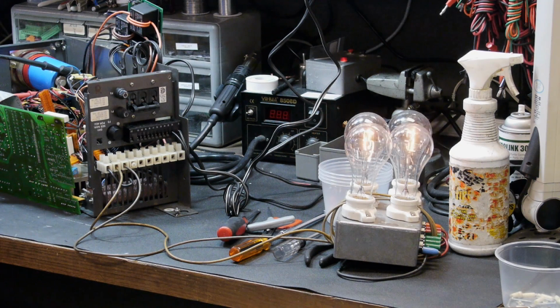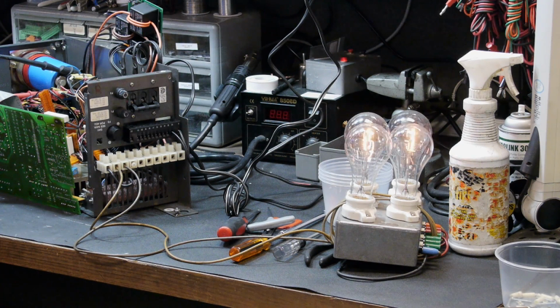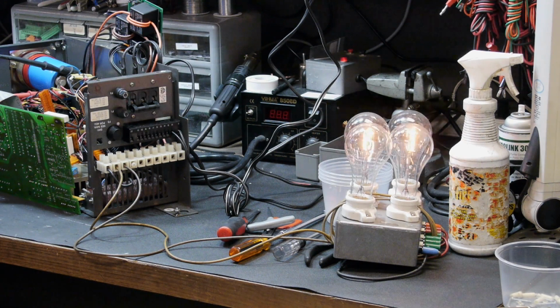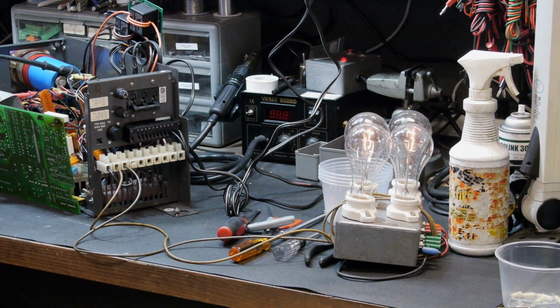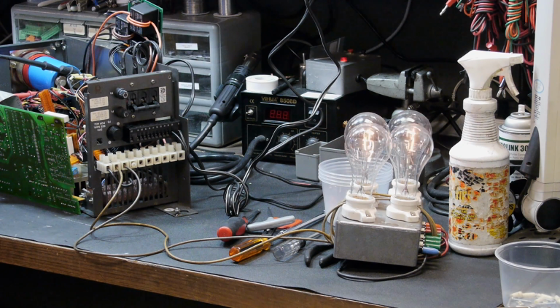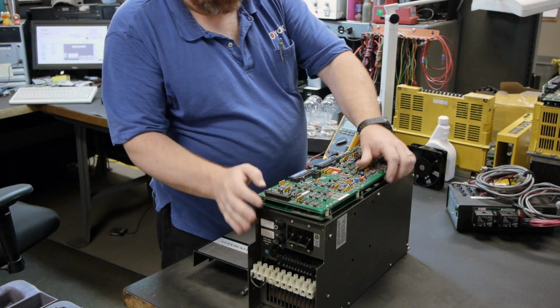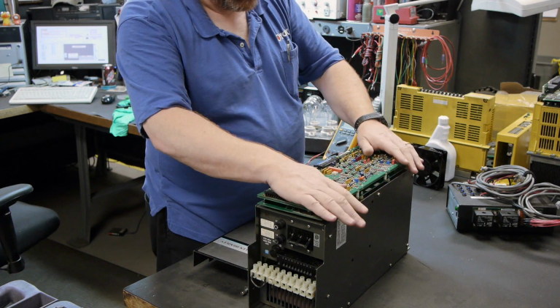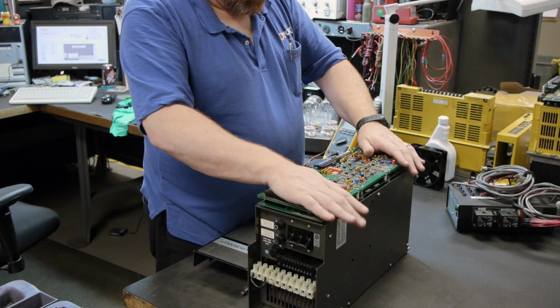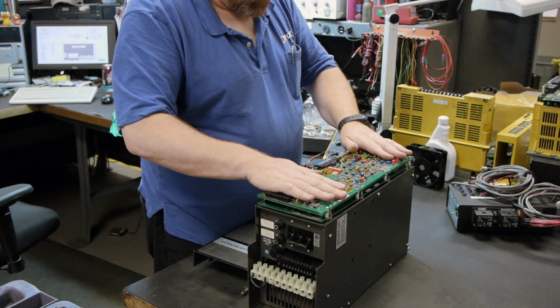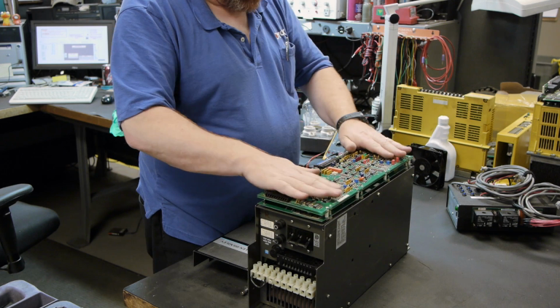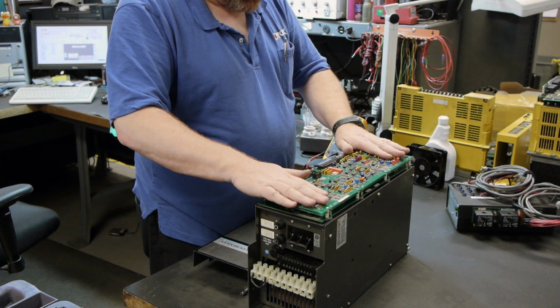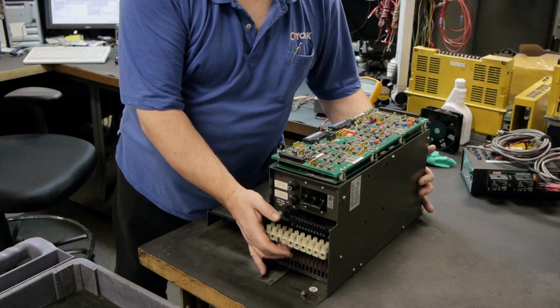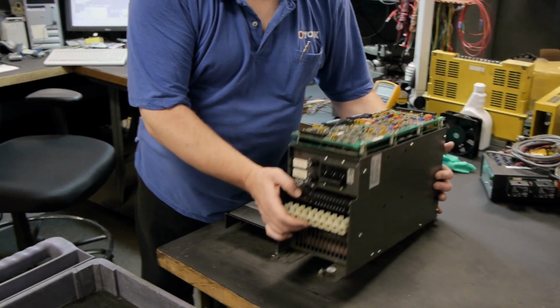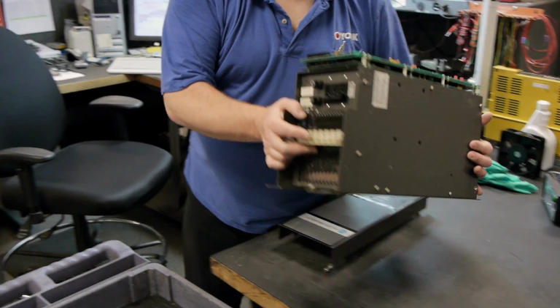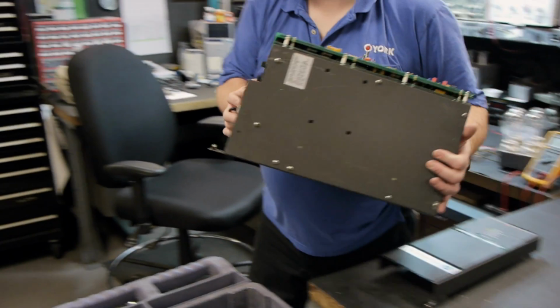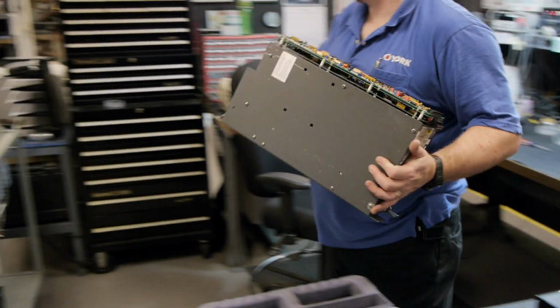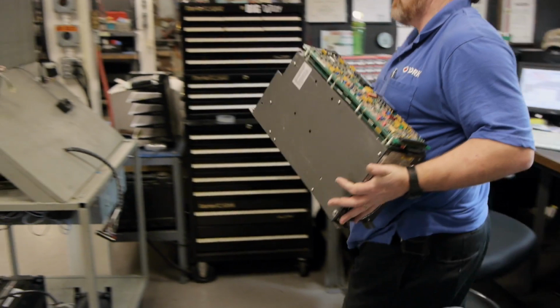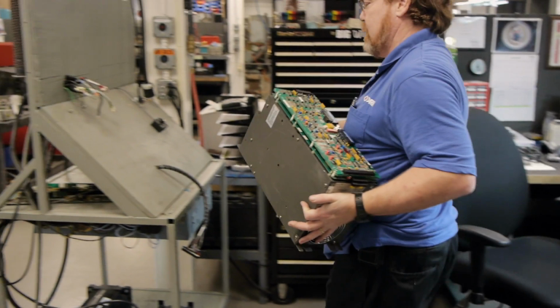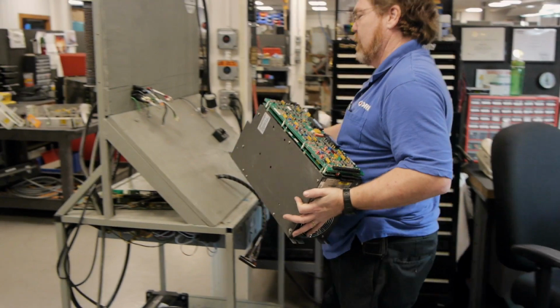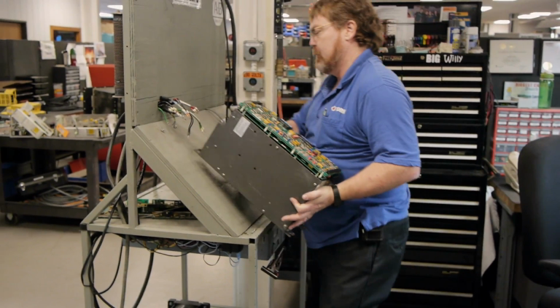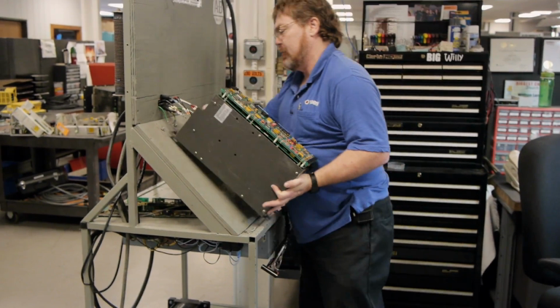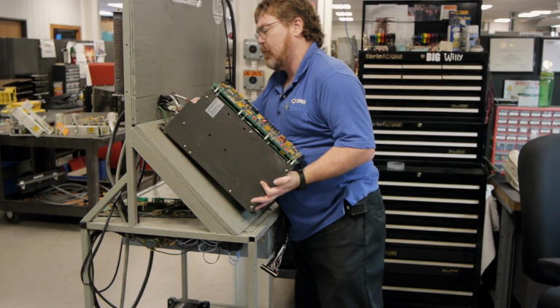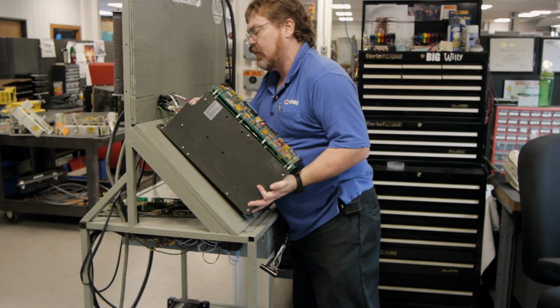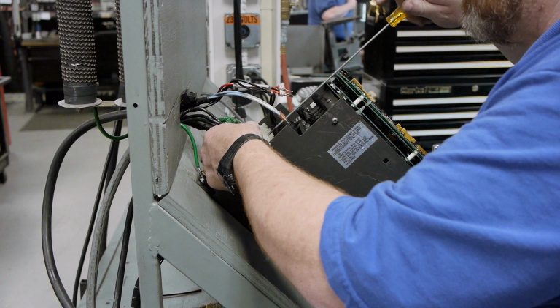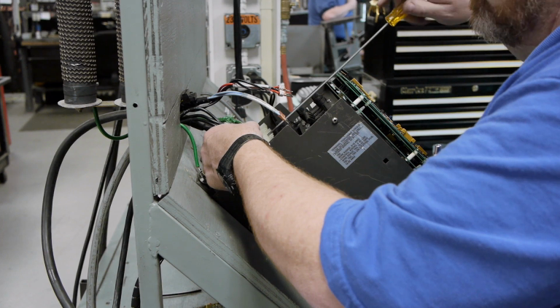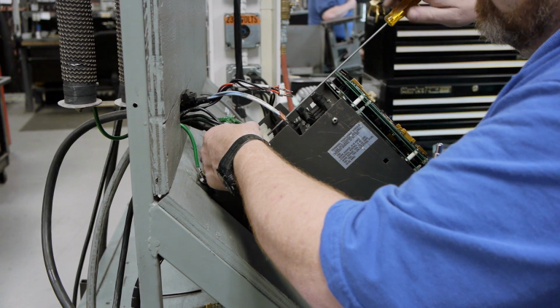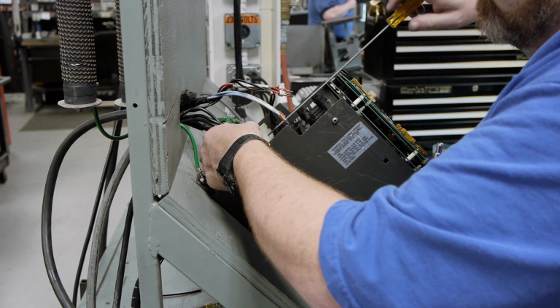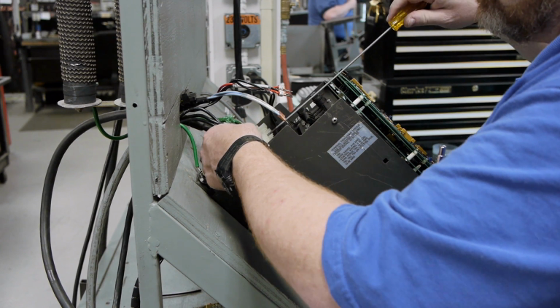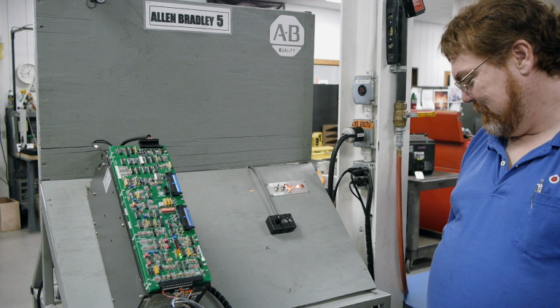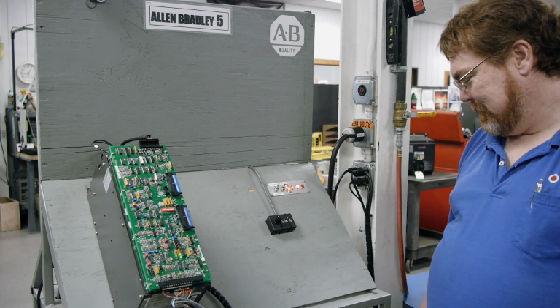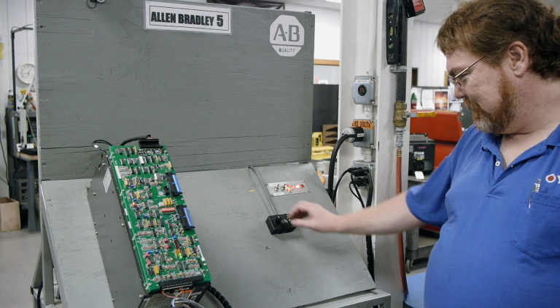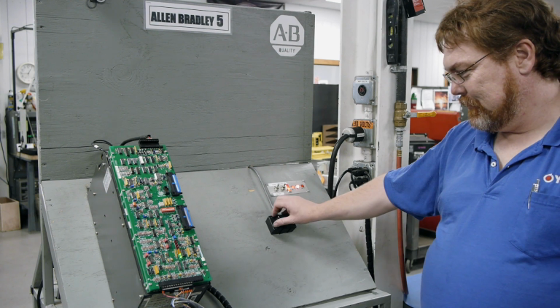Once the repair is completed, we assemble the drive and place it on the test stand, where we try to simulate as many functions of your machine as possible, including actually running a motor with the drive before we ship it out.